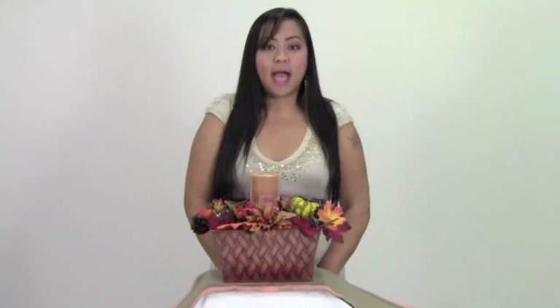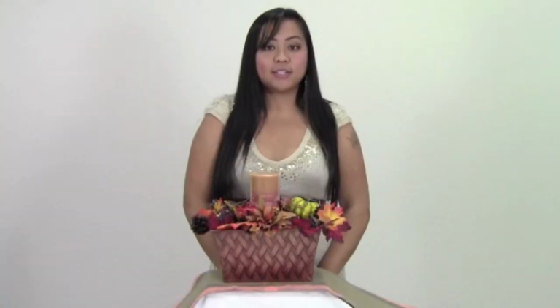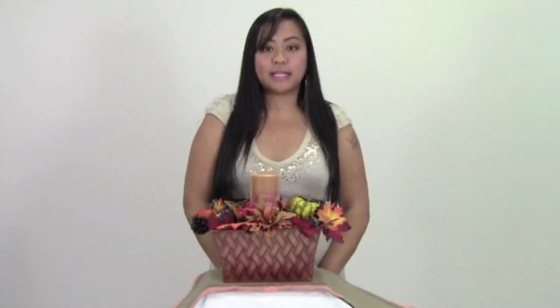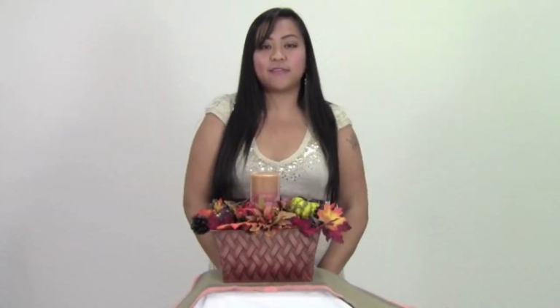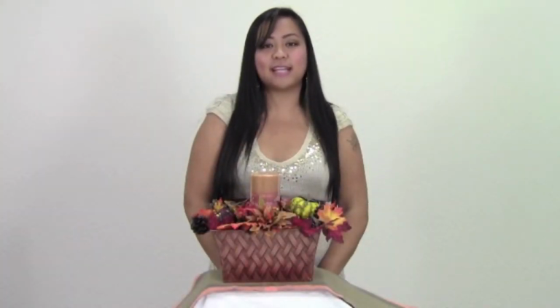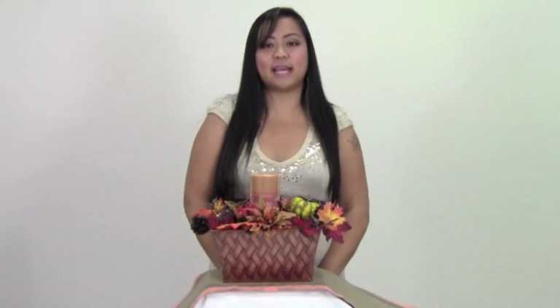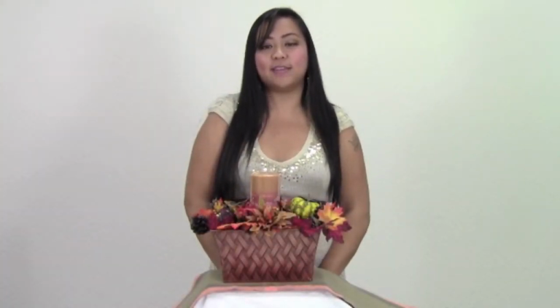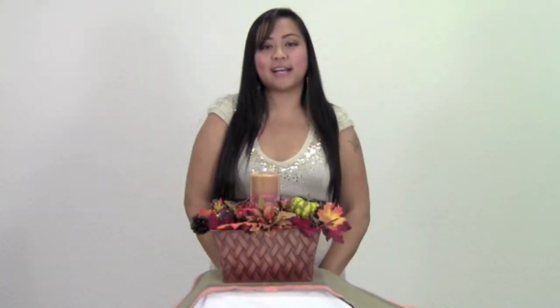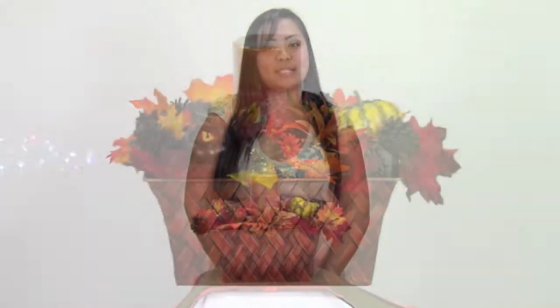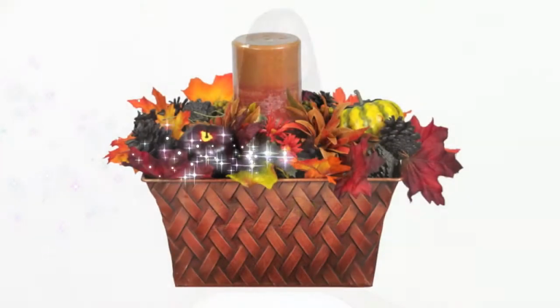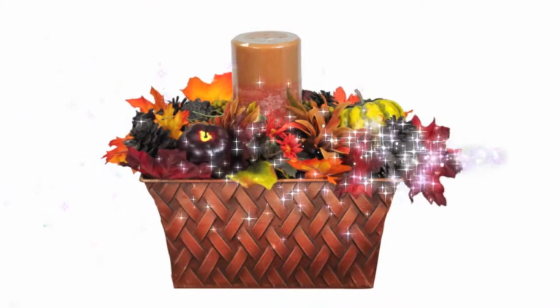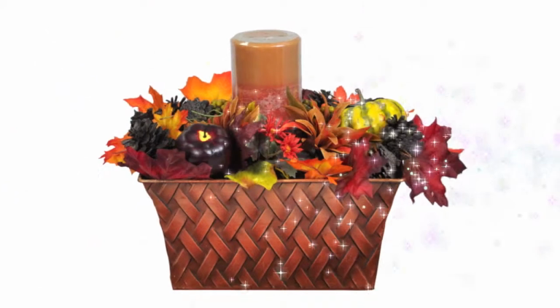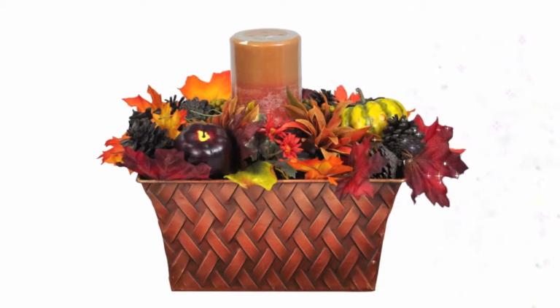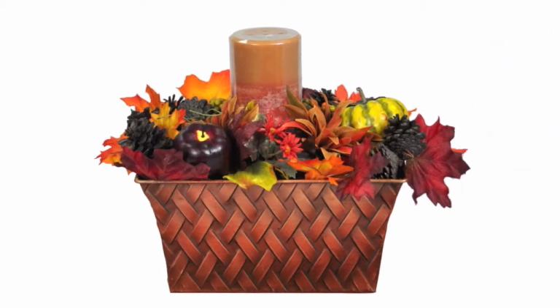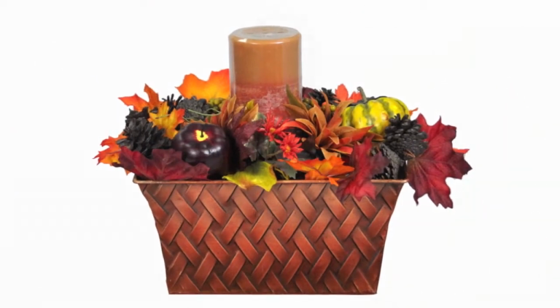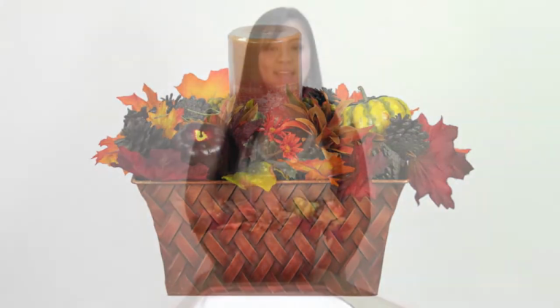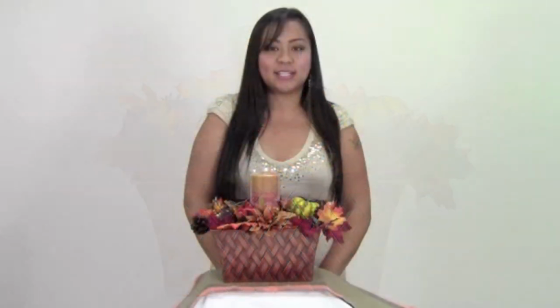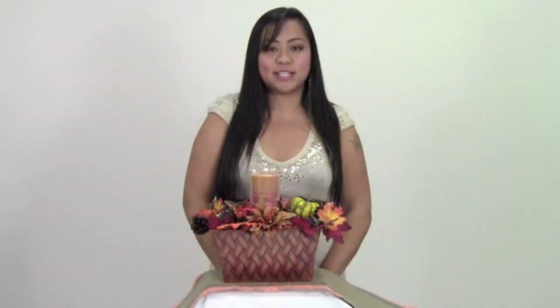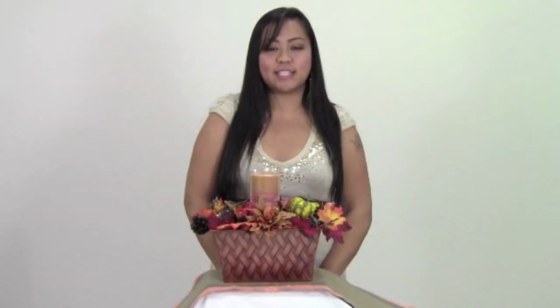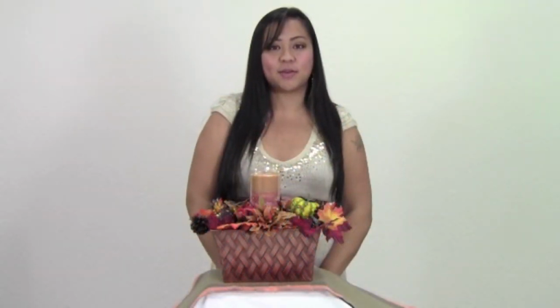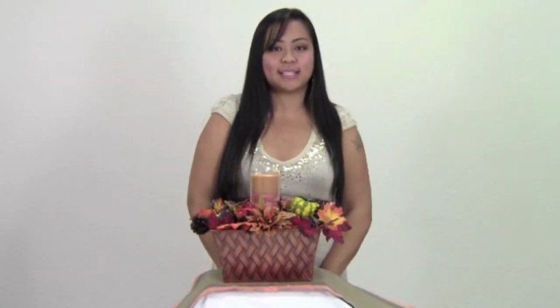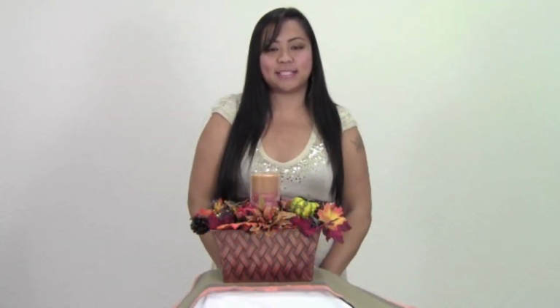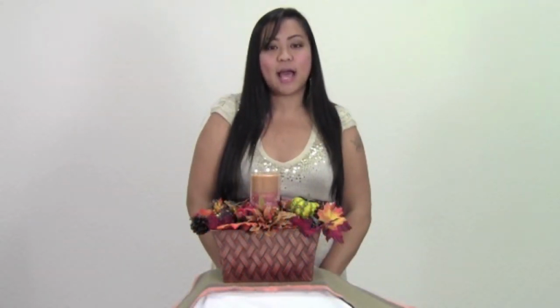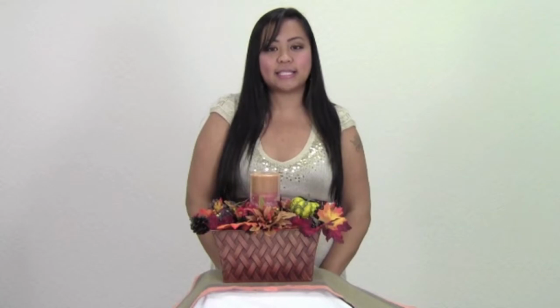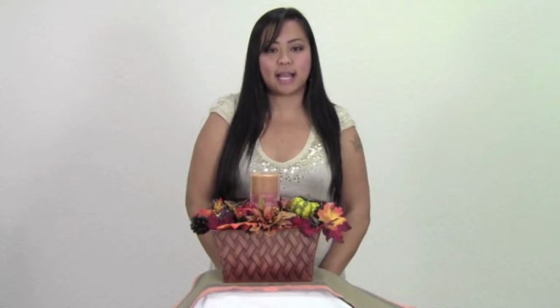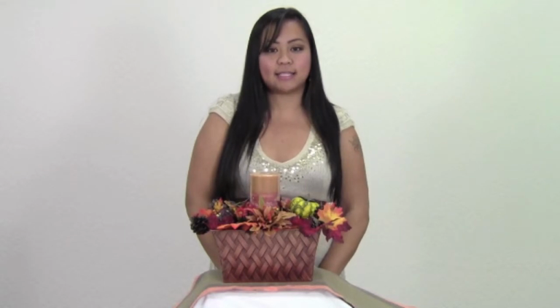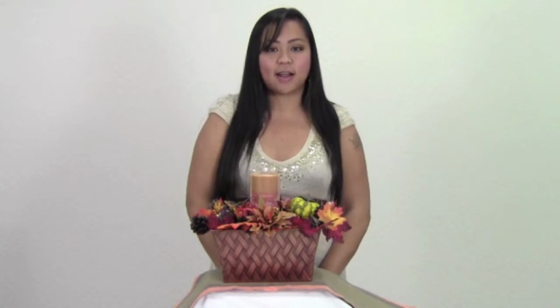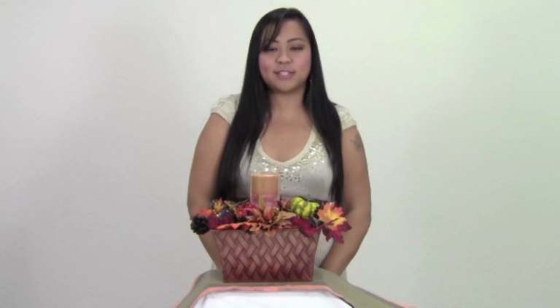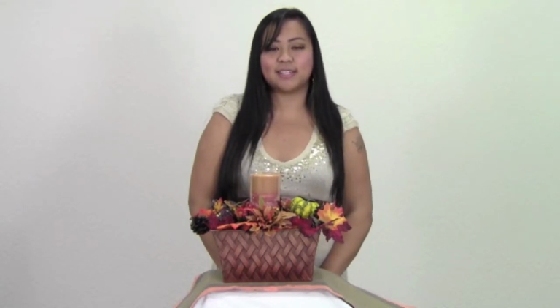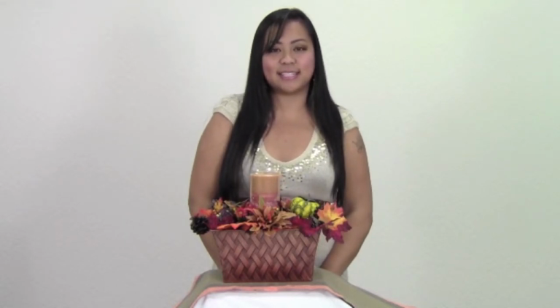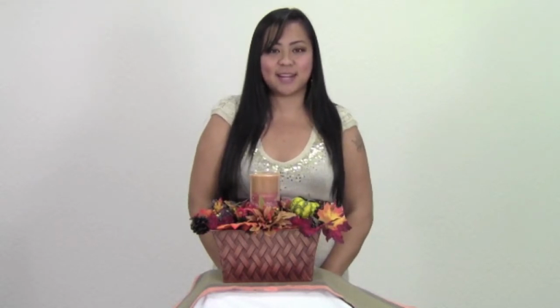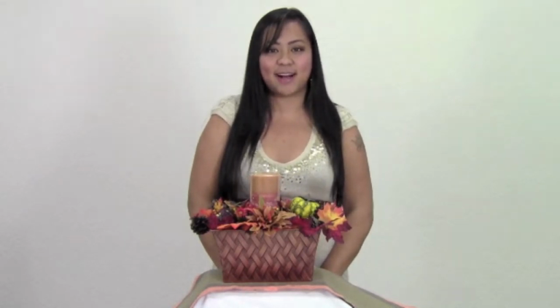Add your centerpiece to your favorite table setting and you've got a custom-designed tablescape for Thanksgiving. If you have any questions or tips to share about creating centerpieces, please contact us. Our customer service associates are standing by to help.